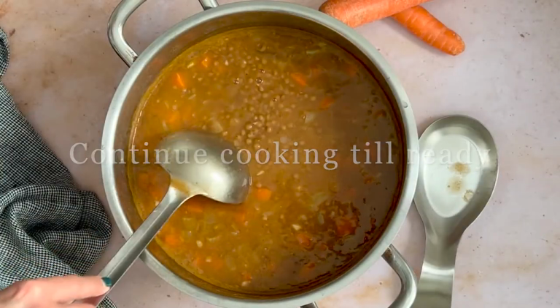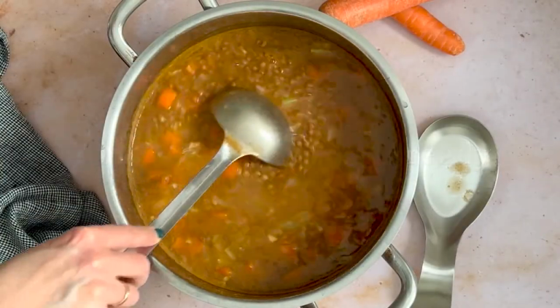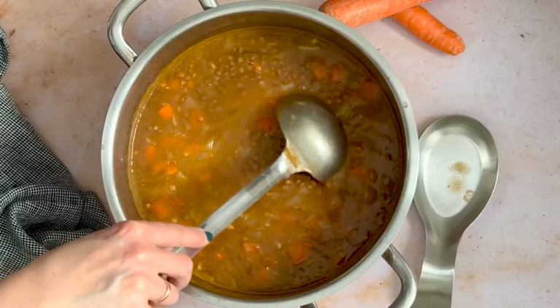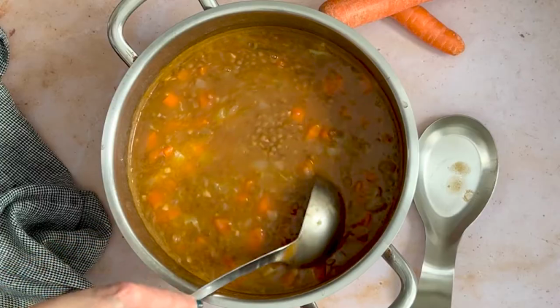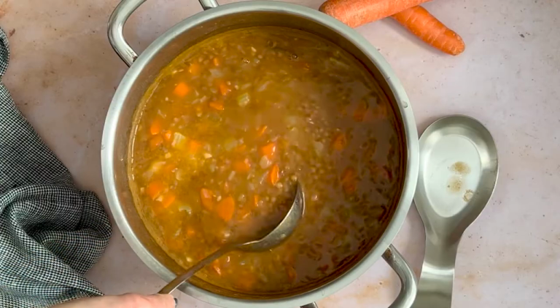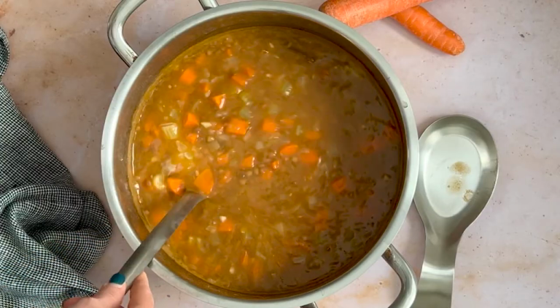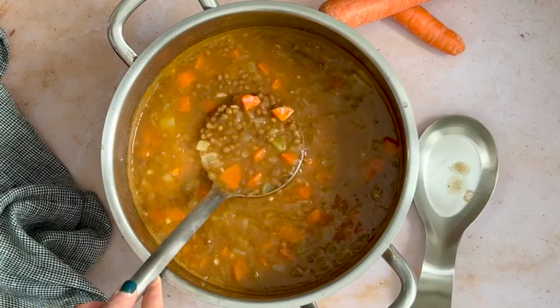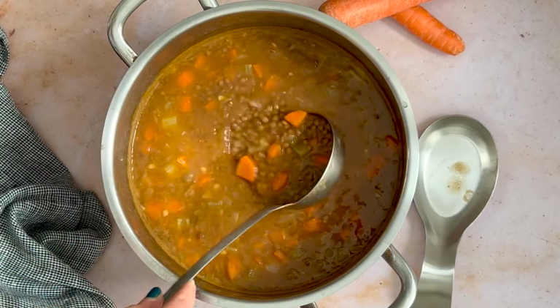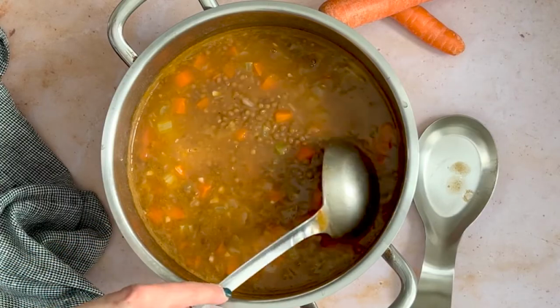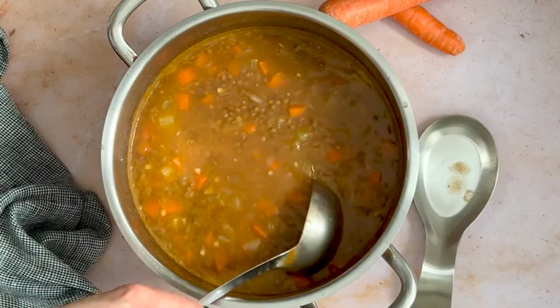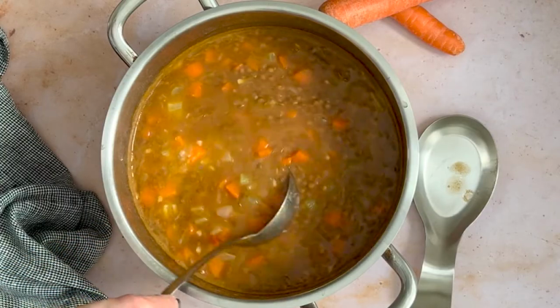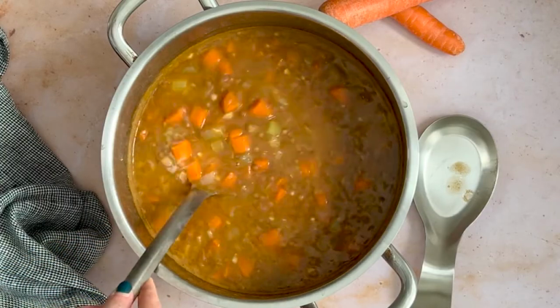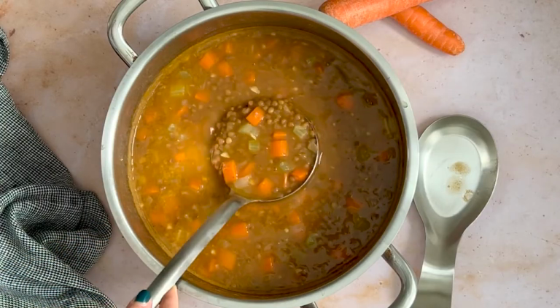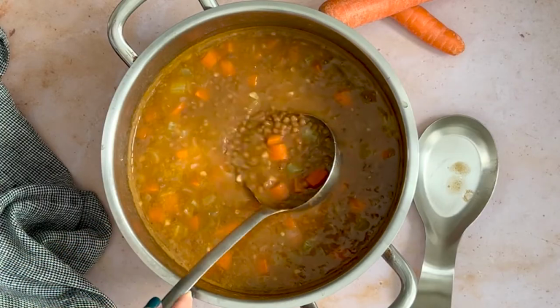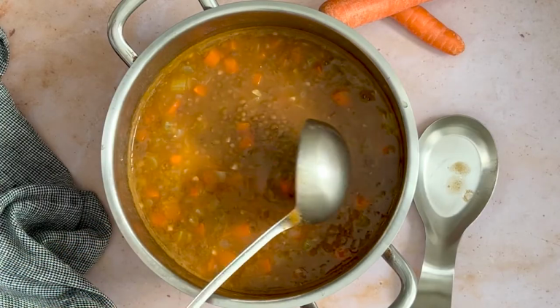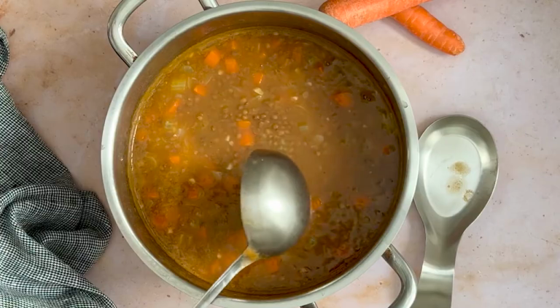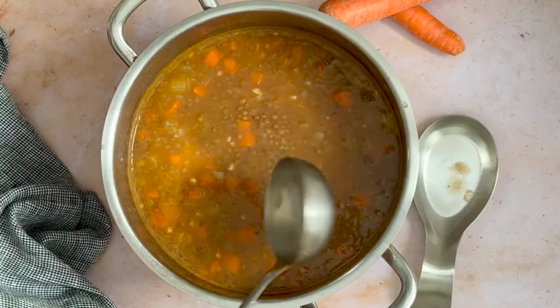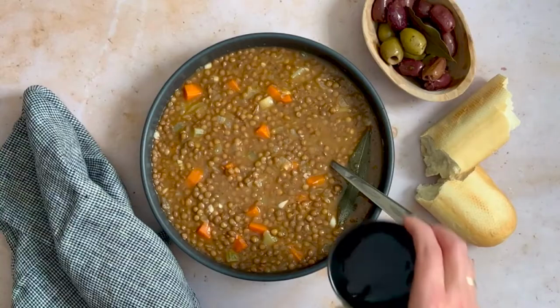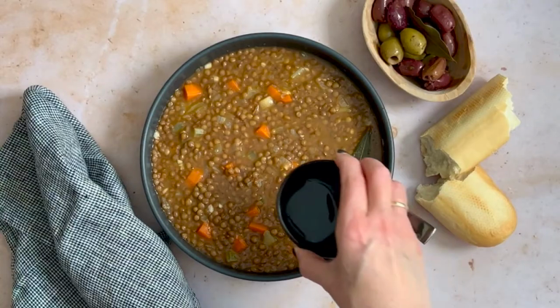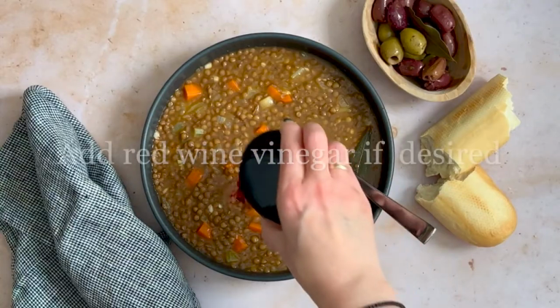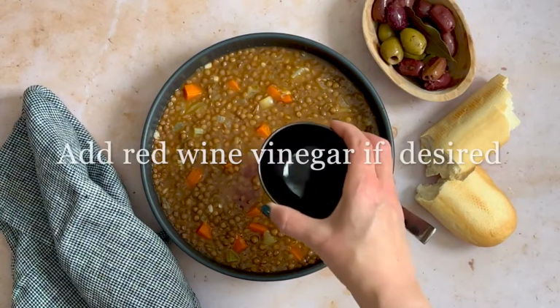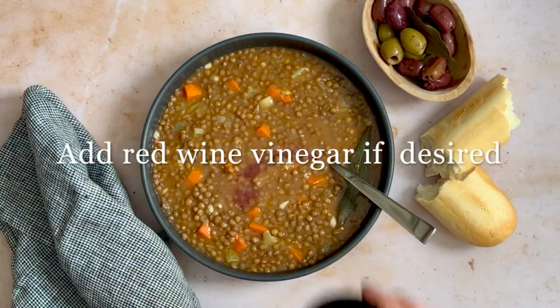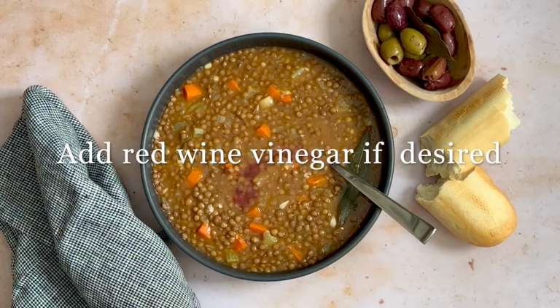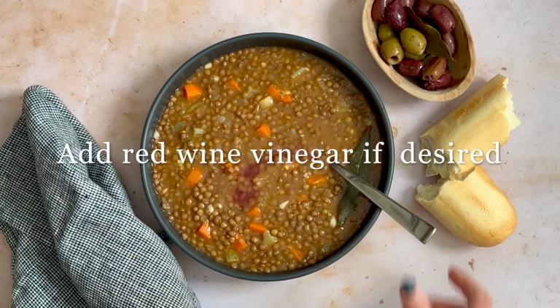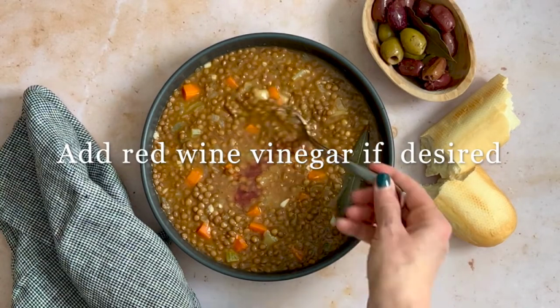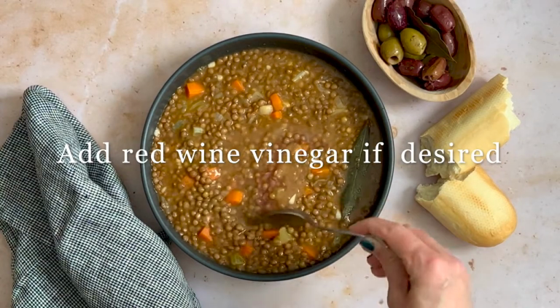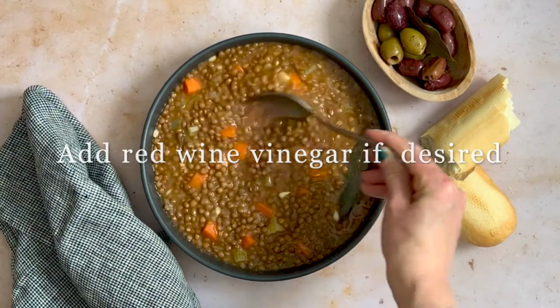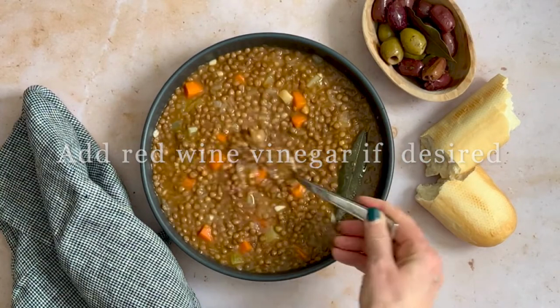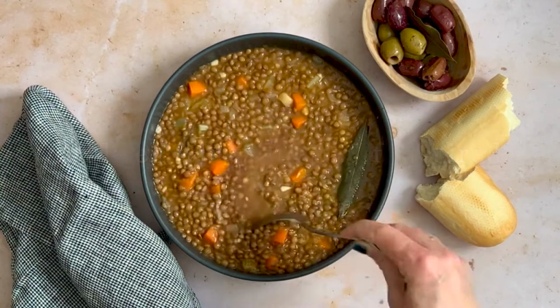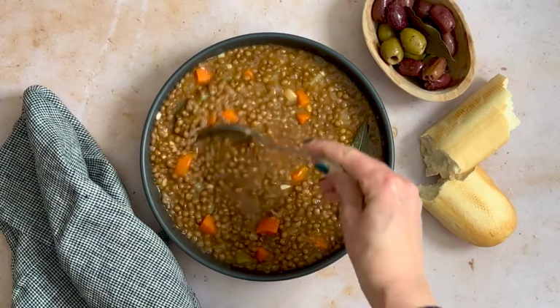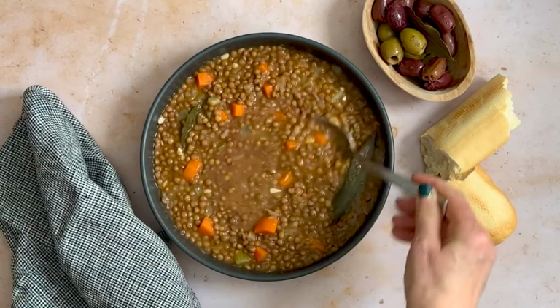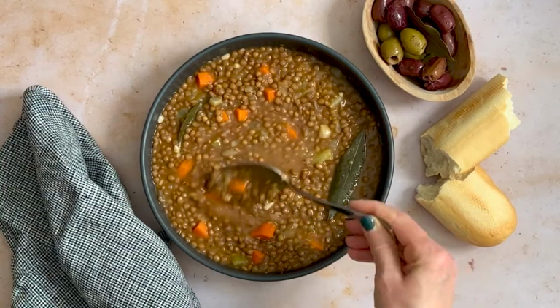It is a meal which is filling, nutritious, and very easy to prepare. For those who want, you can add a splash — about 1 teaspoon or so — of red wine vinegar to each individual portion. We hope you enjoy this recipe. Kali Oreksi.